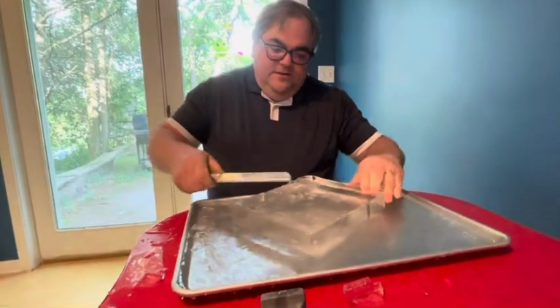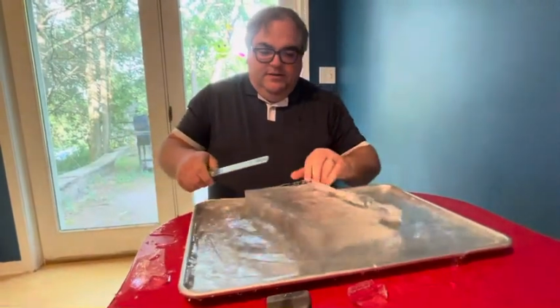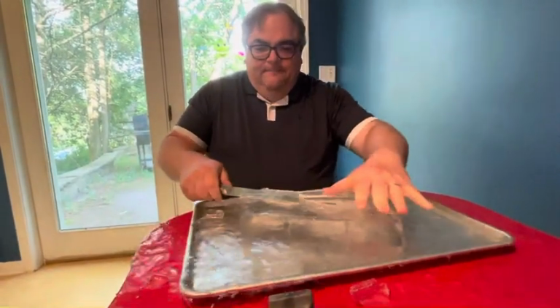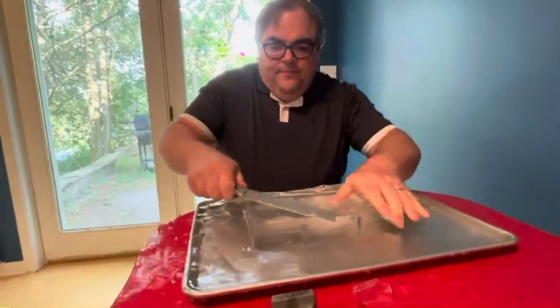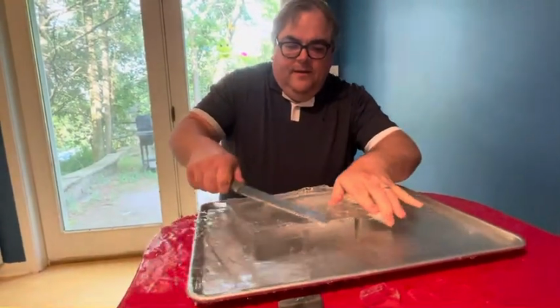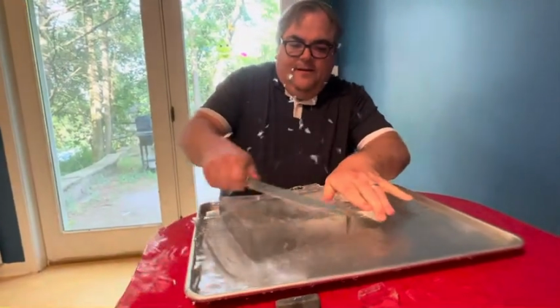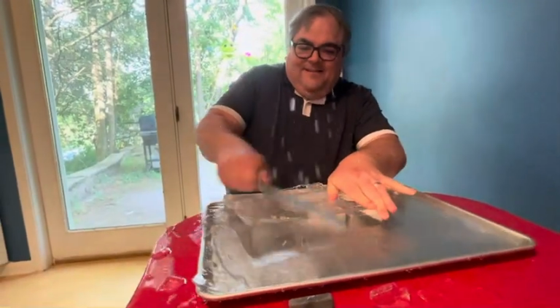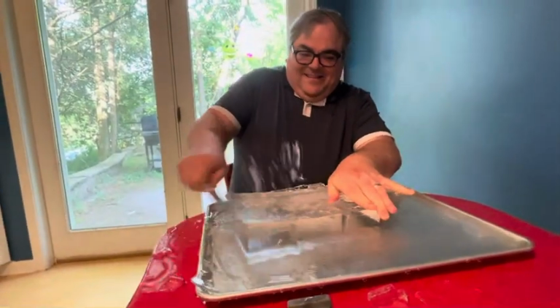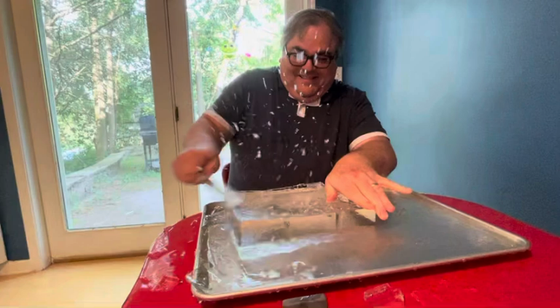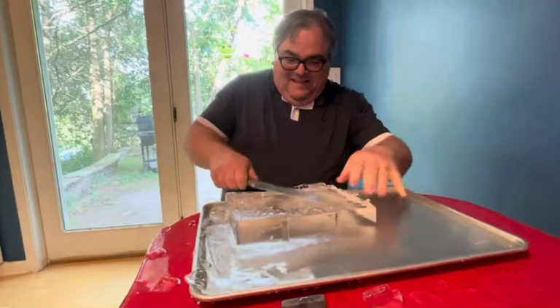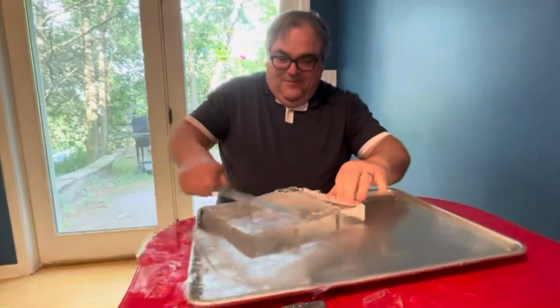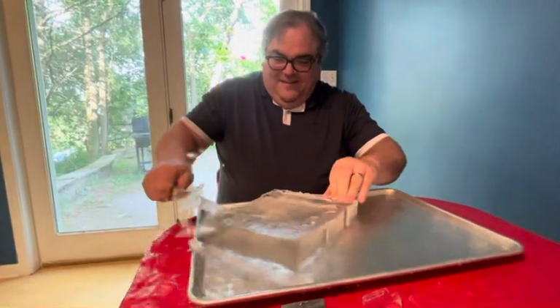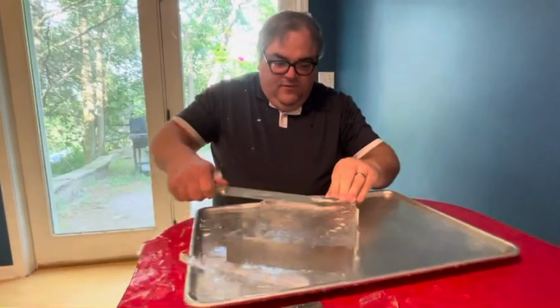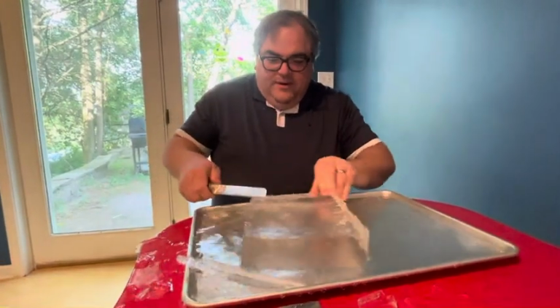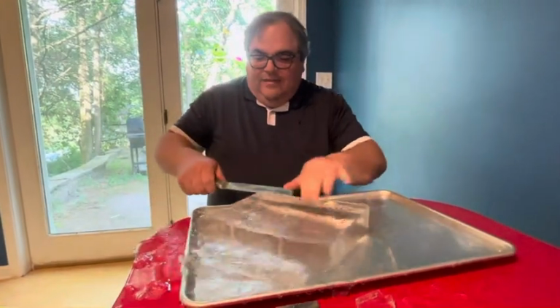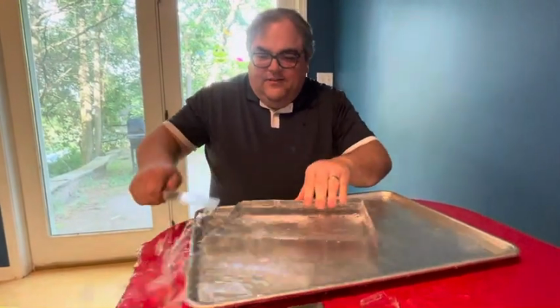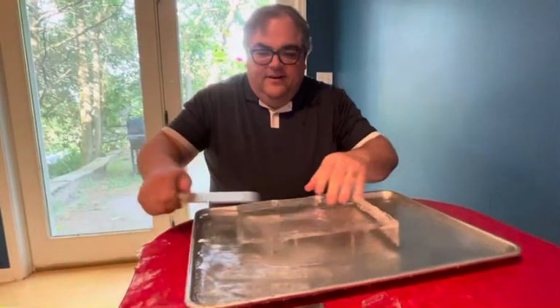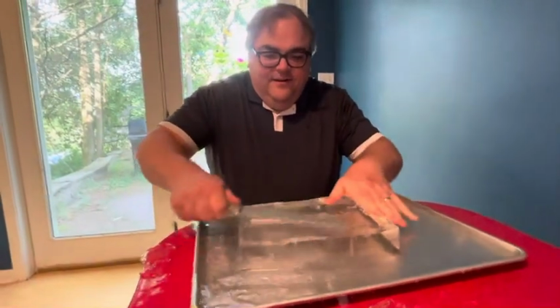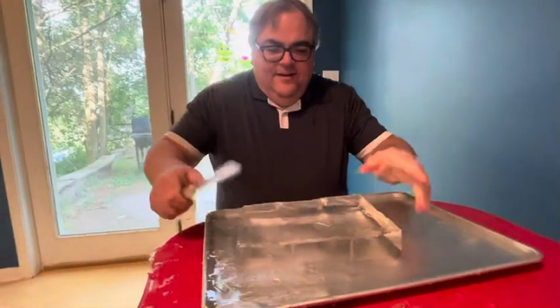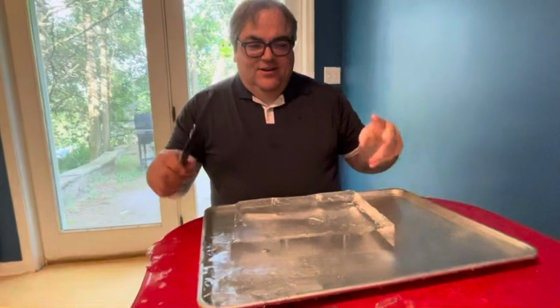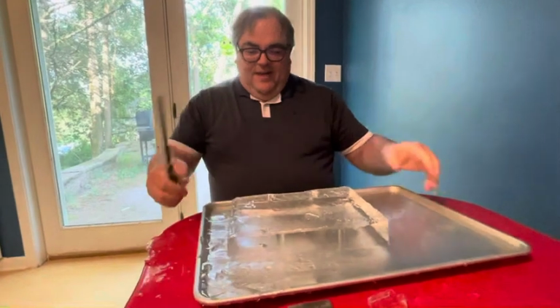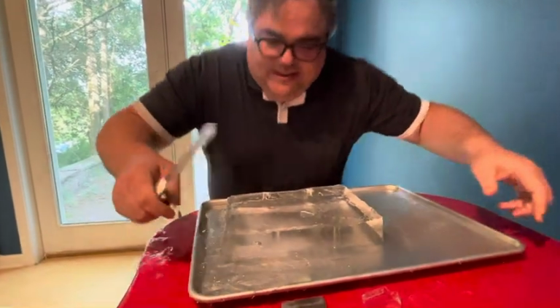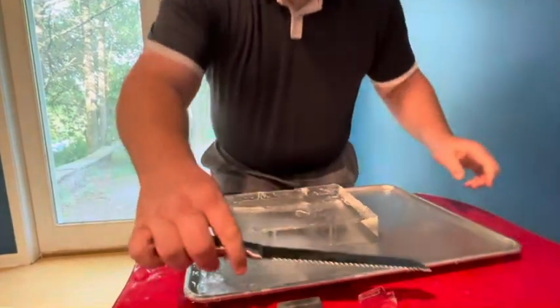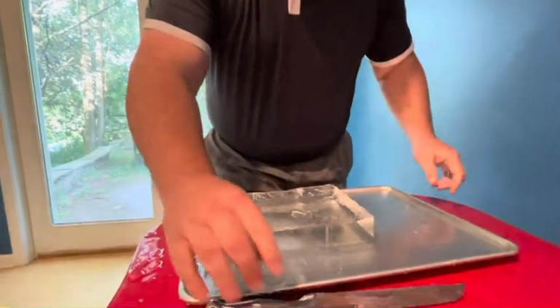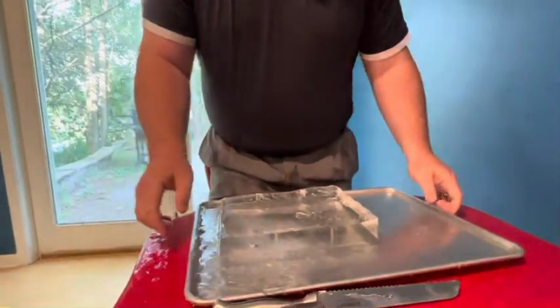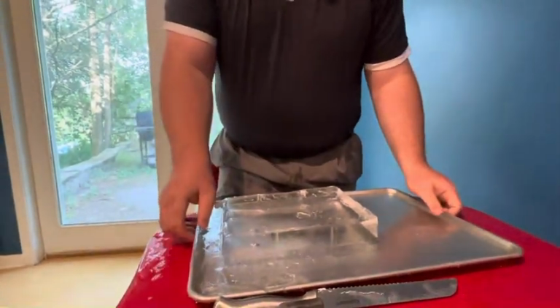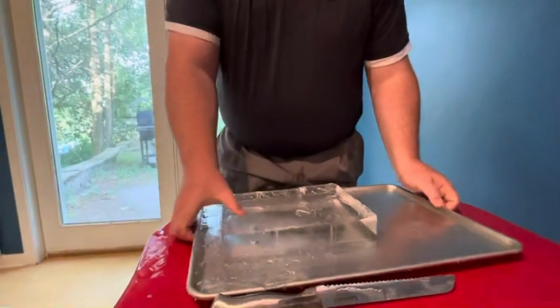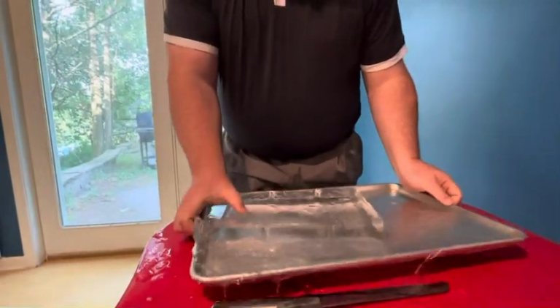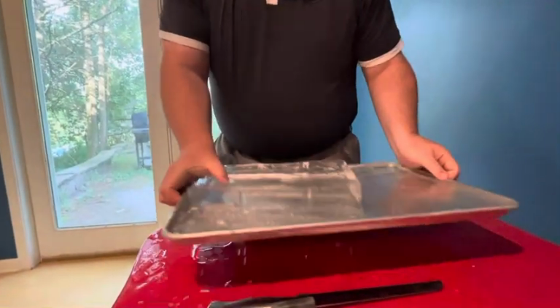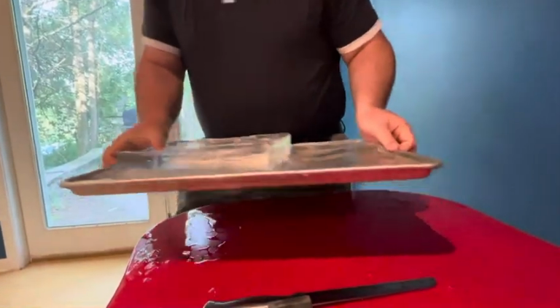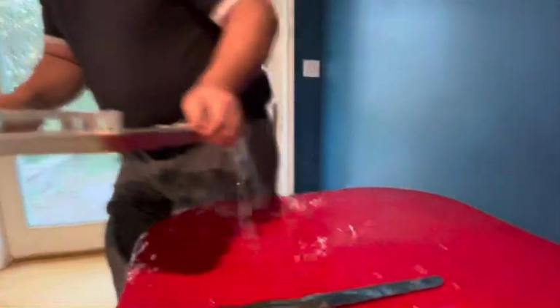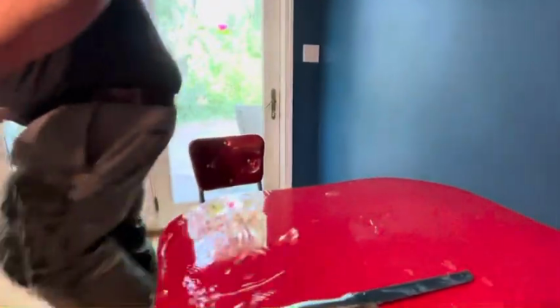So you can see we pretty much have a flat surface here. I'm going to take this to empty out most of the water and I'll be right back.